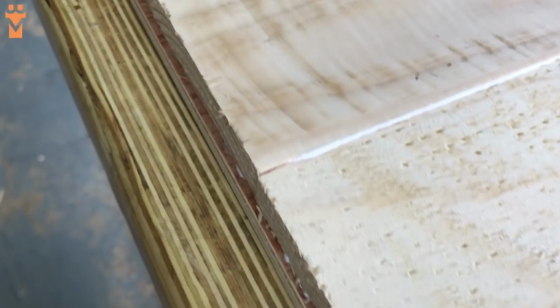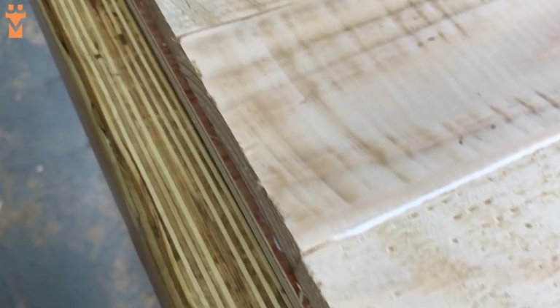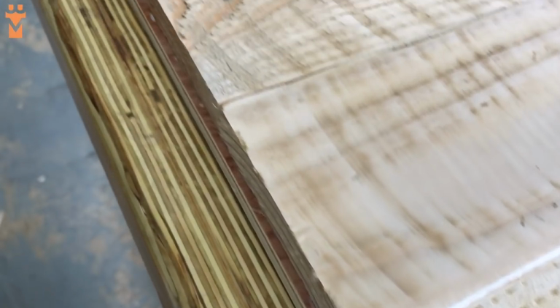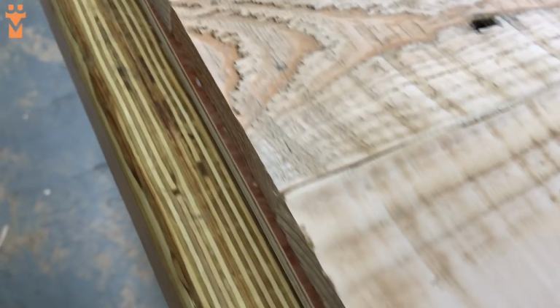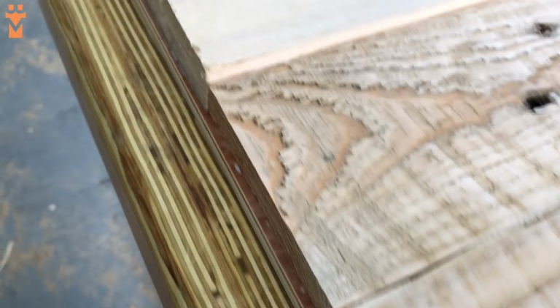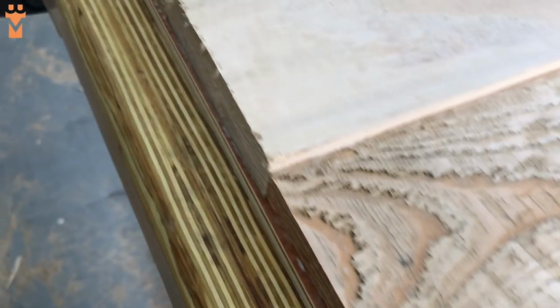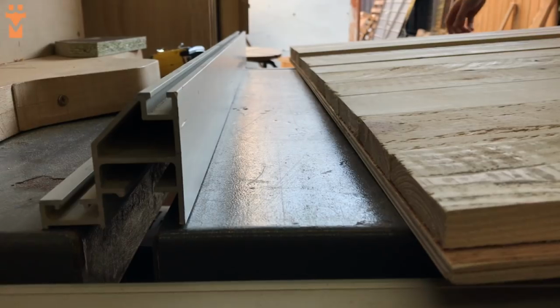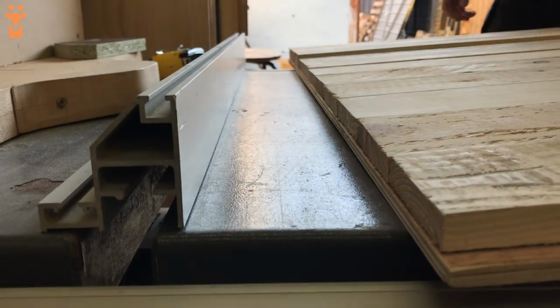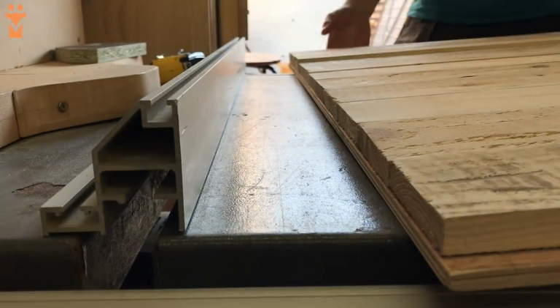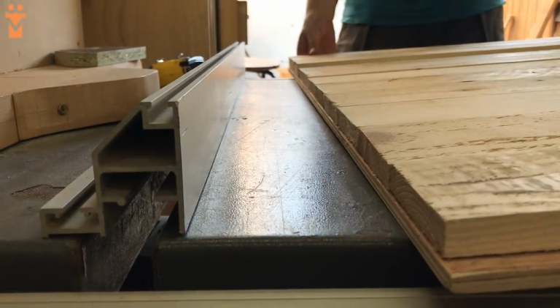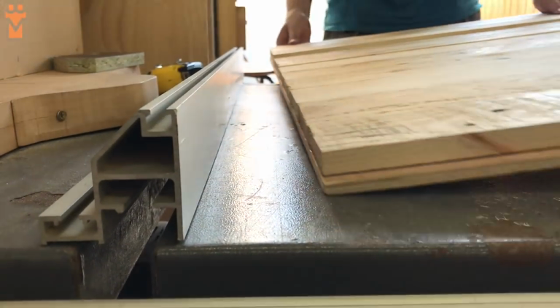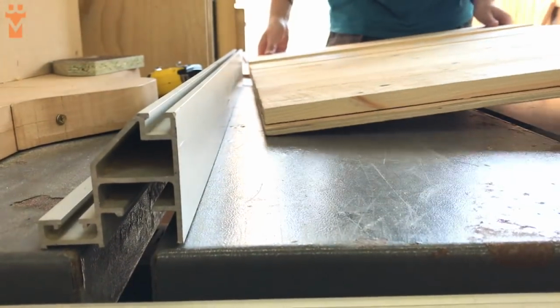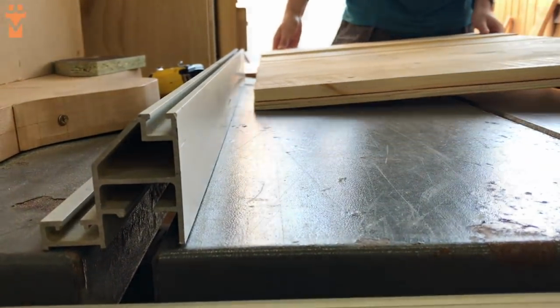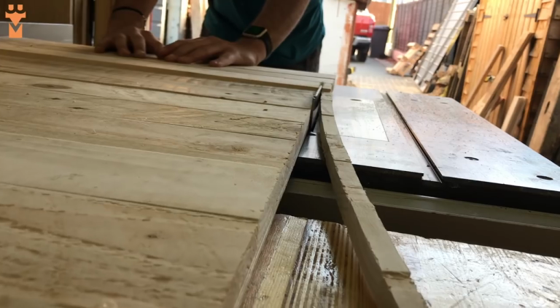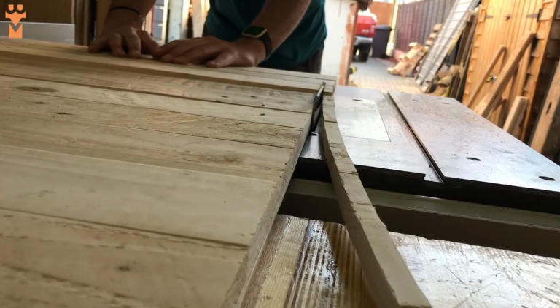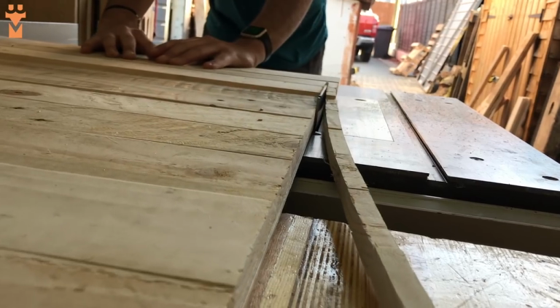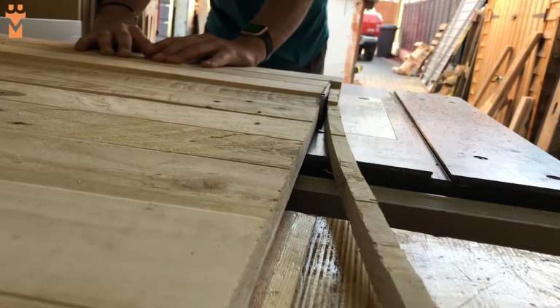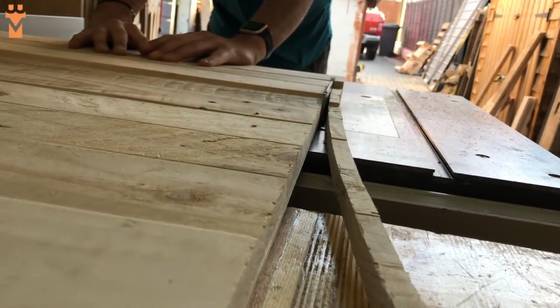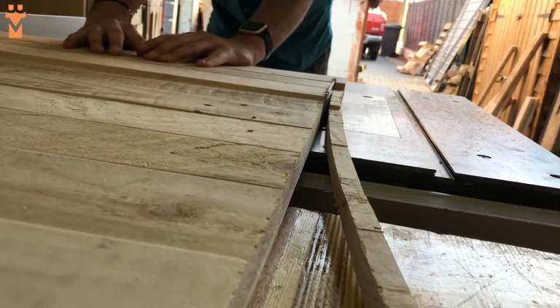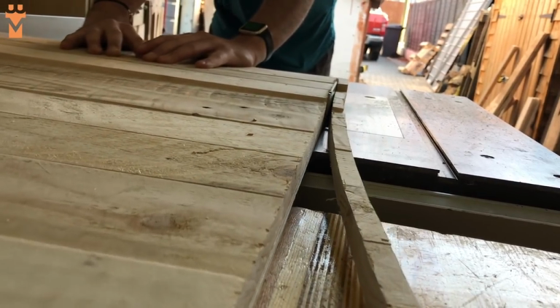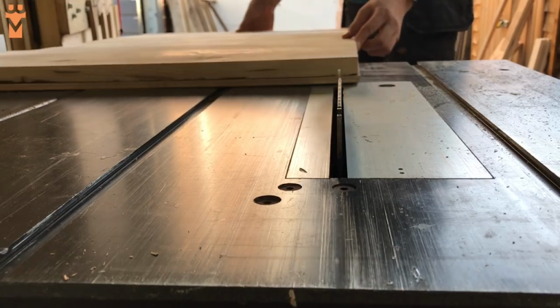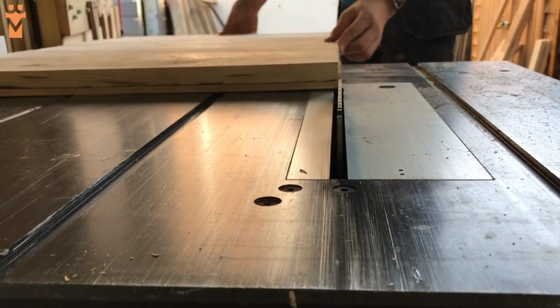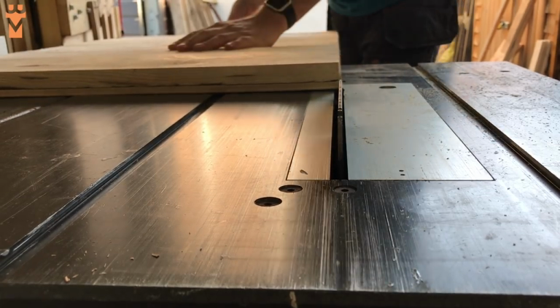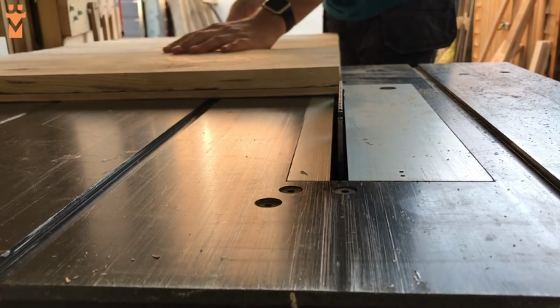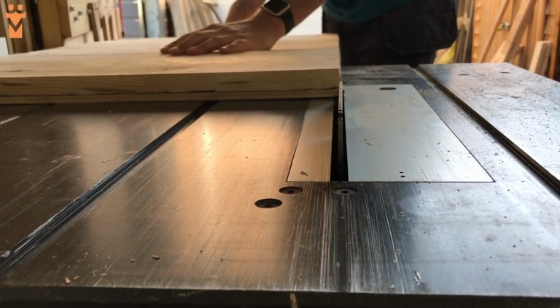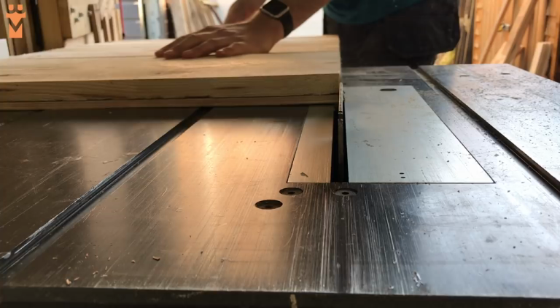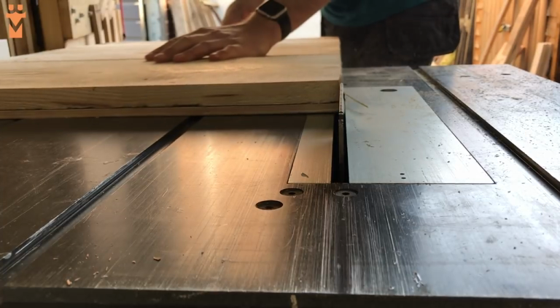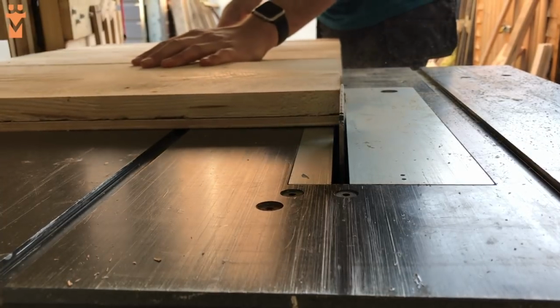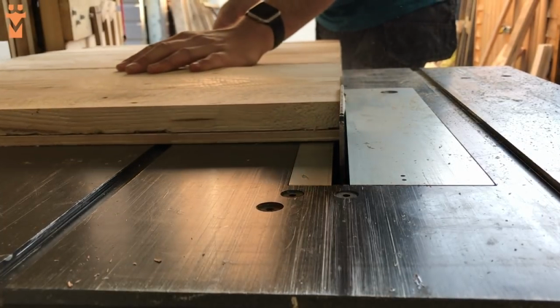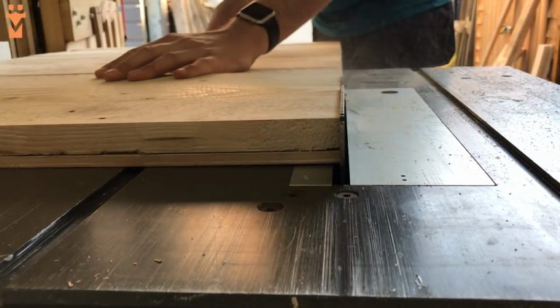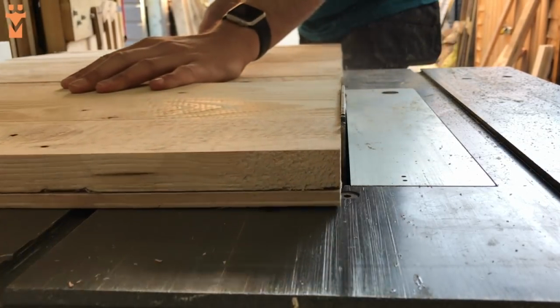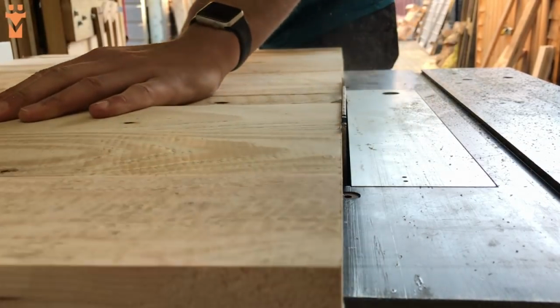We stuck each piece of pallet wood a few millimetres in from one edge on the plywood so that we had a nice straight edge to reference against our table saw fence. Once we cut one edge flush we could flip it over and do the same to the other side.